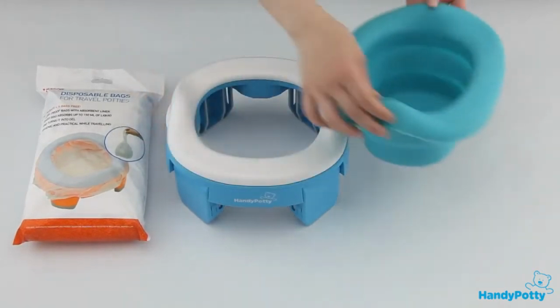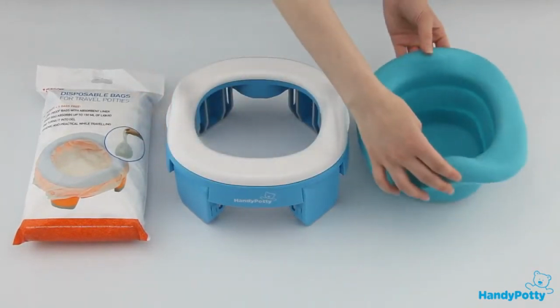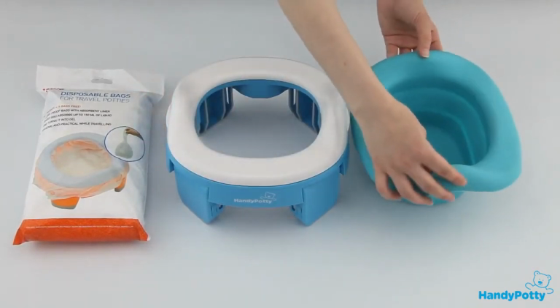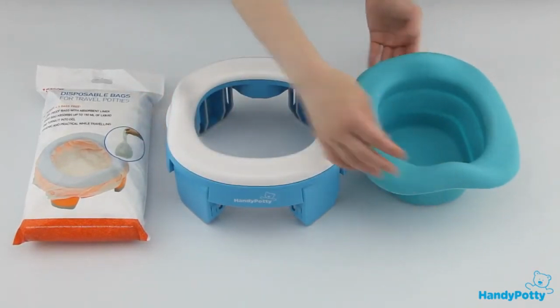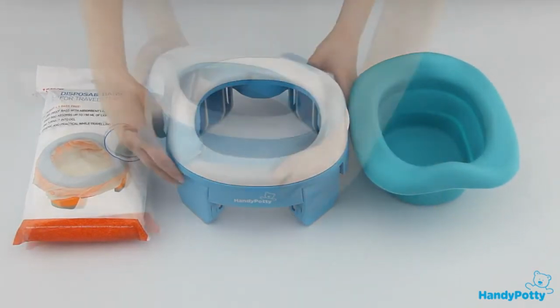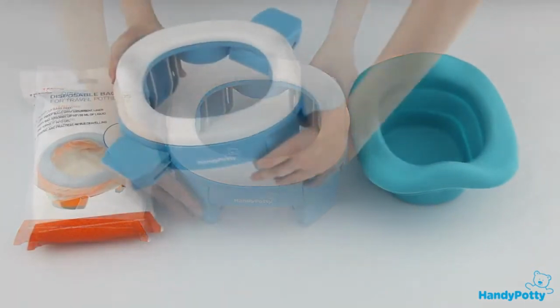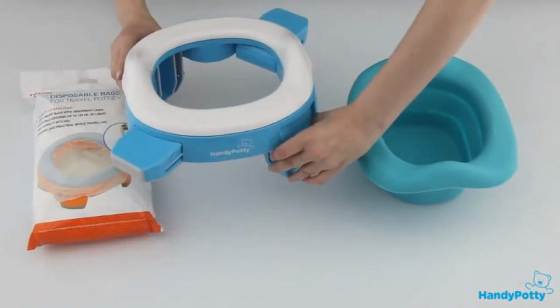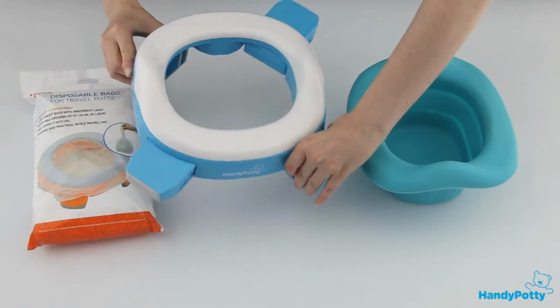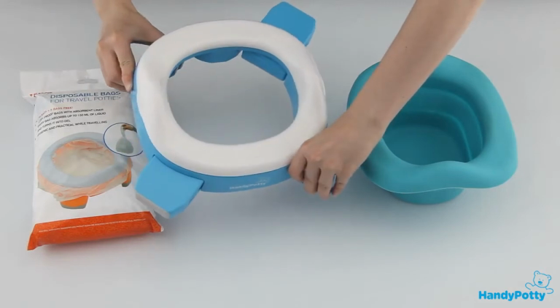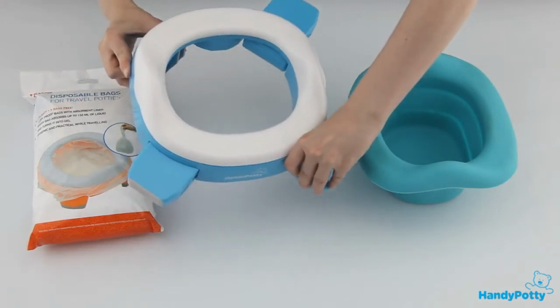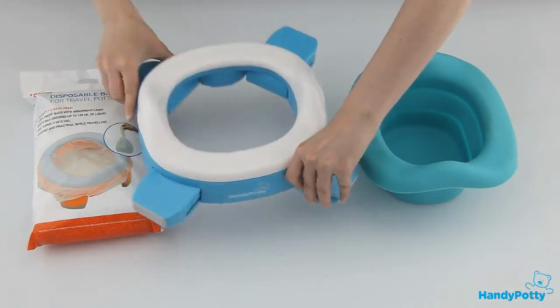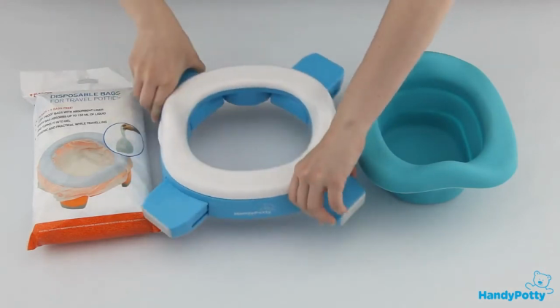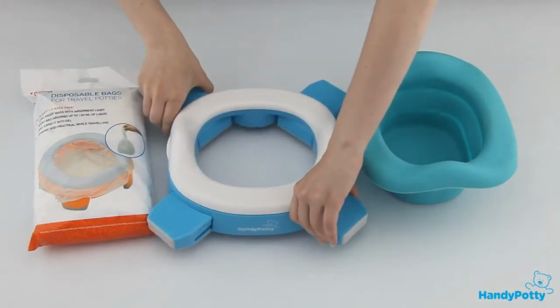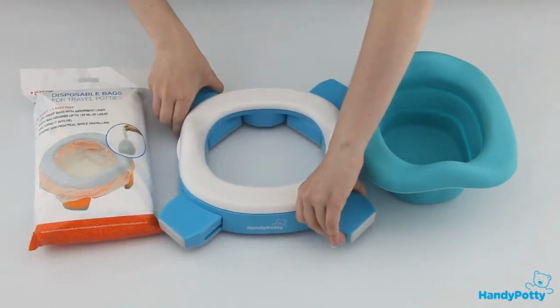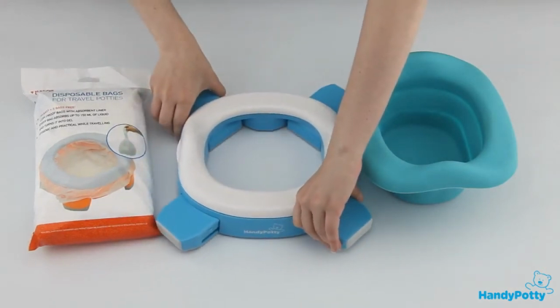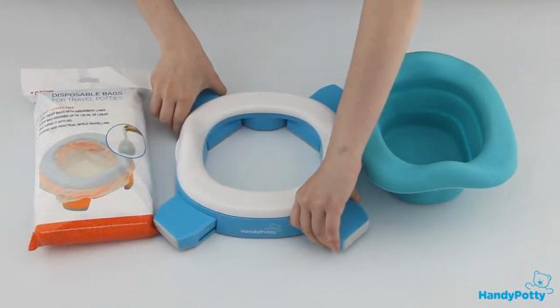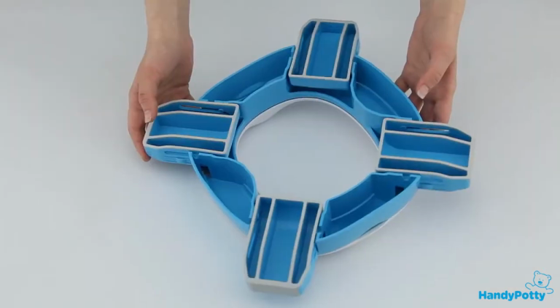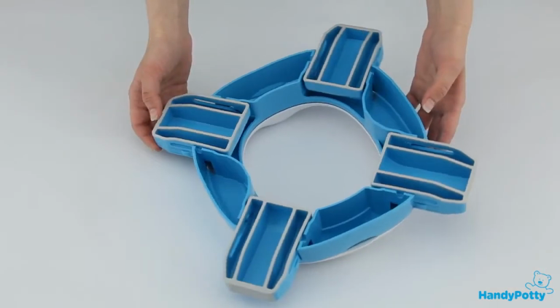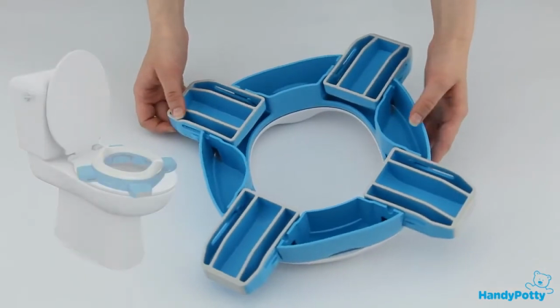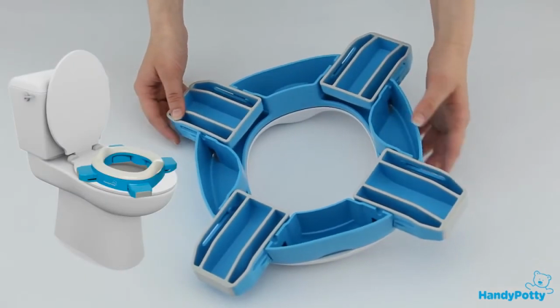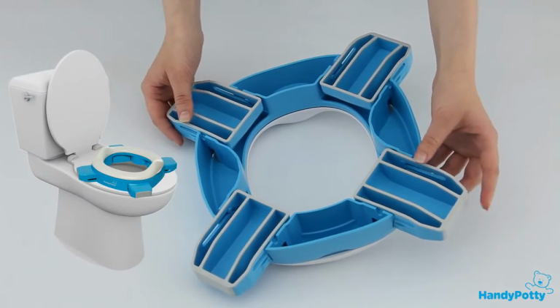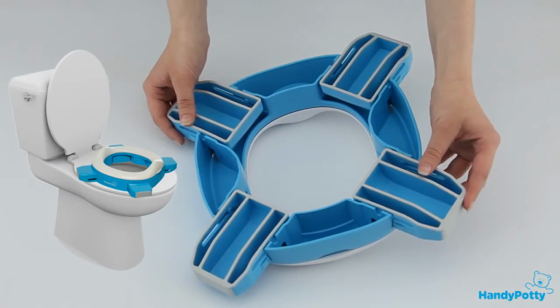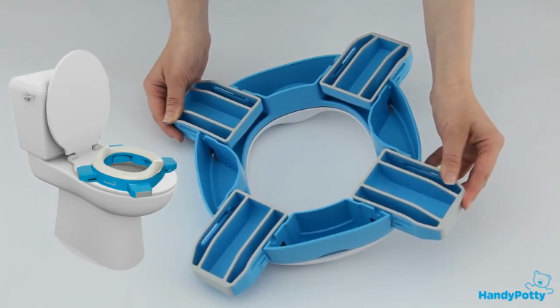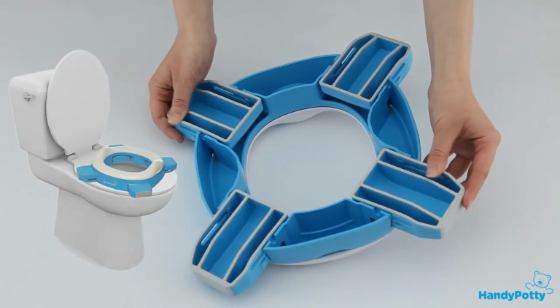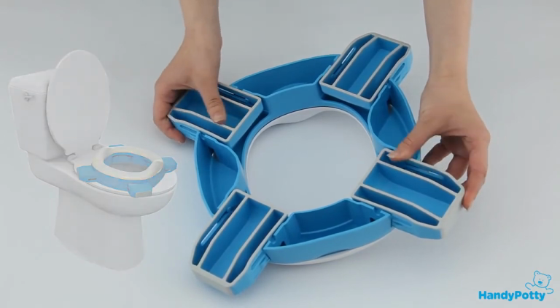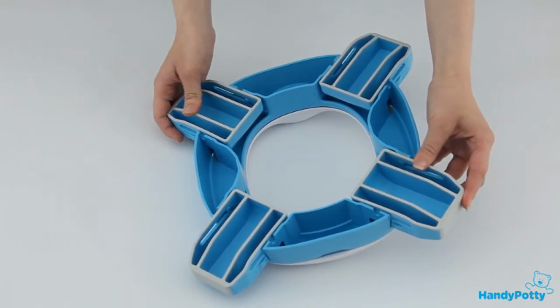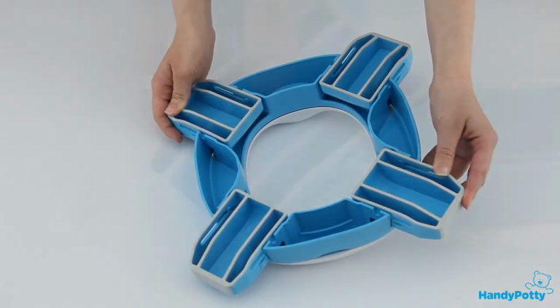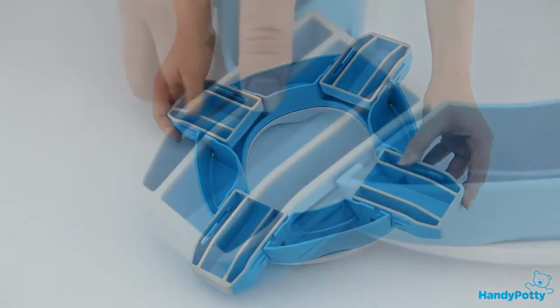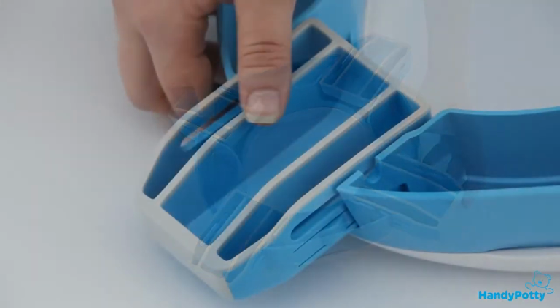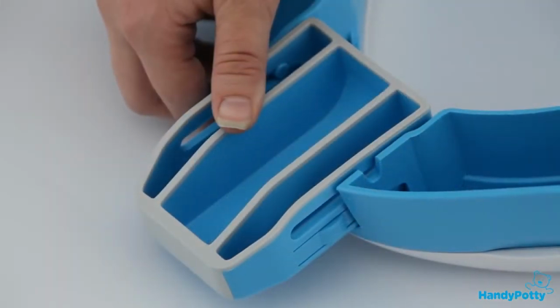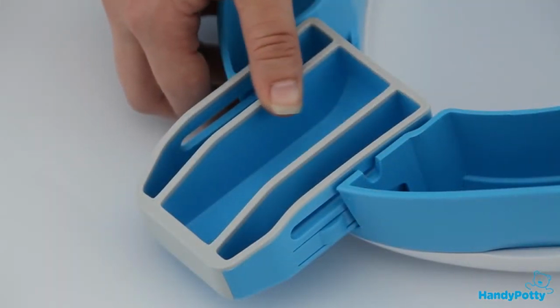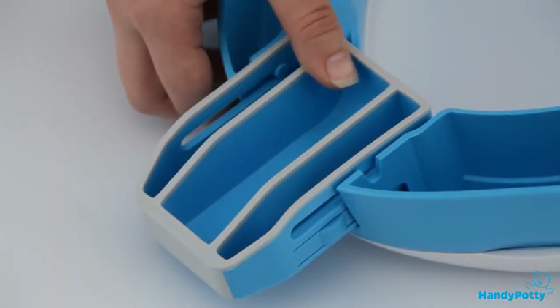There is a third option for using Handy Potty. Two simple moves and this becomes a toilet training seat. The legs have anti-slip surface to prevent sliding, which is very important for child safety.